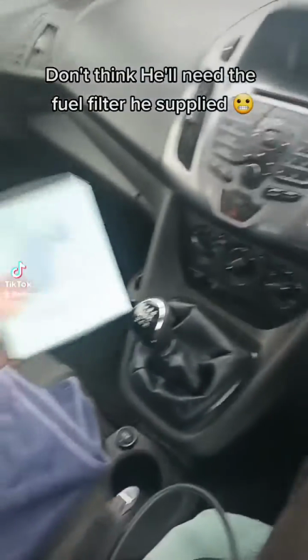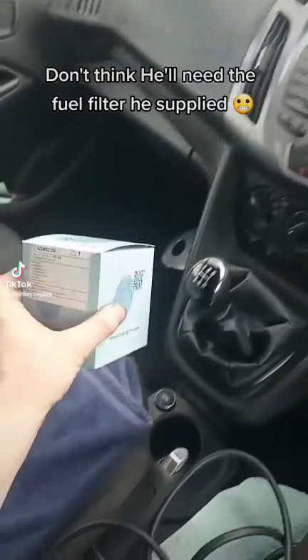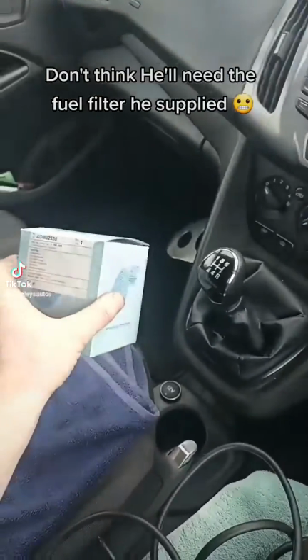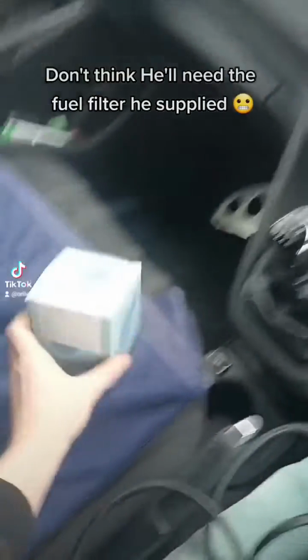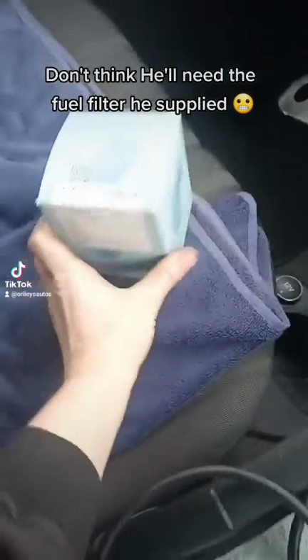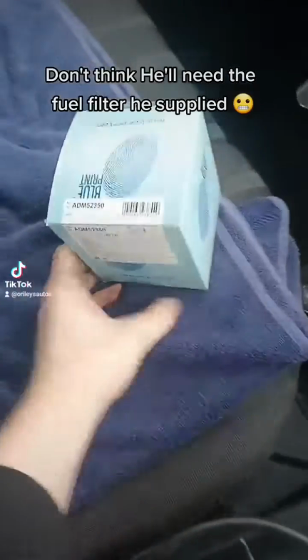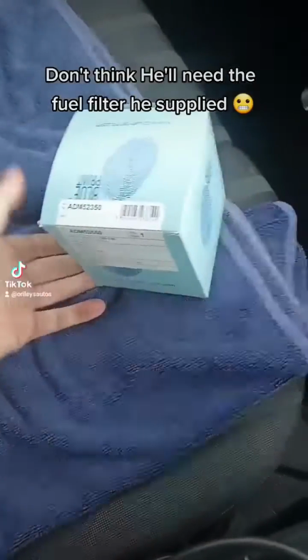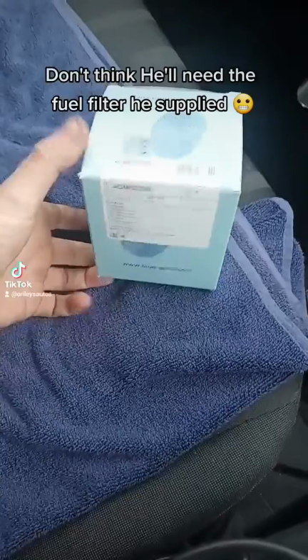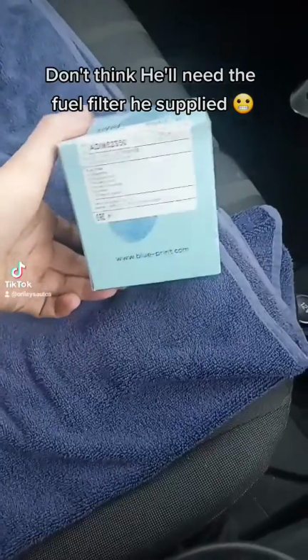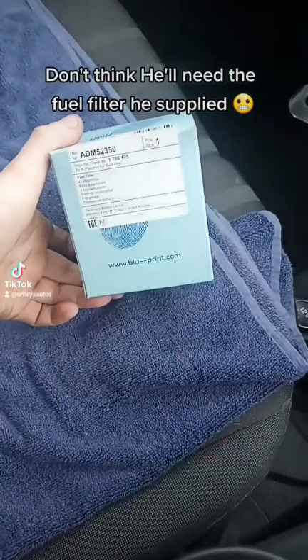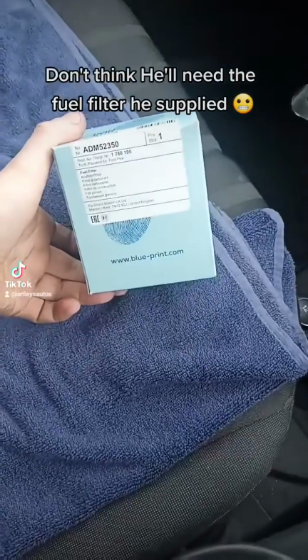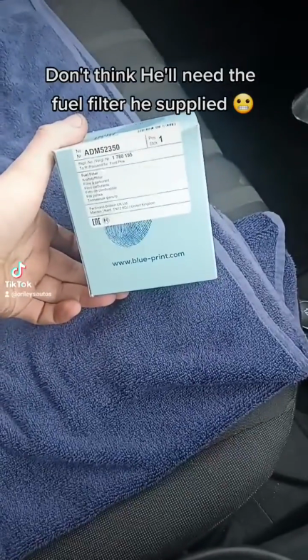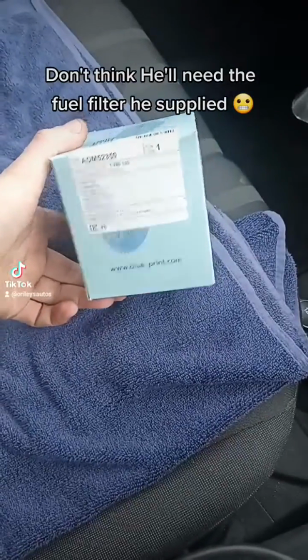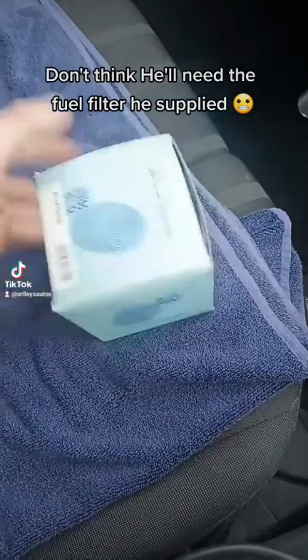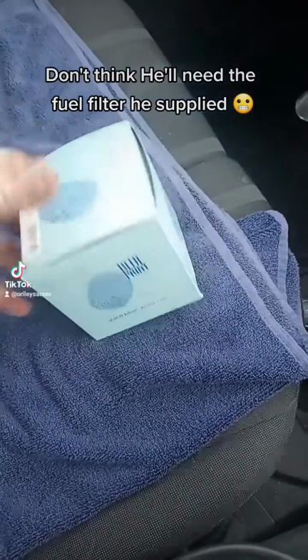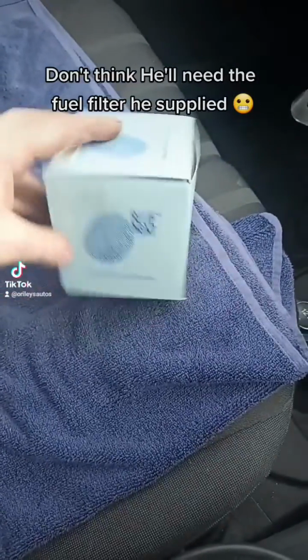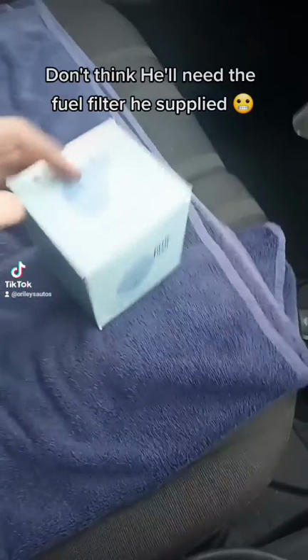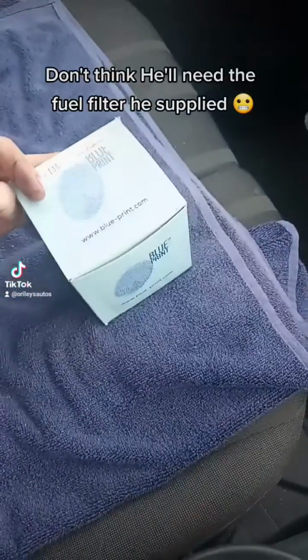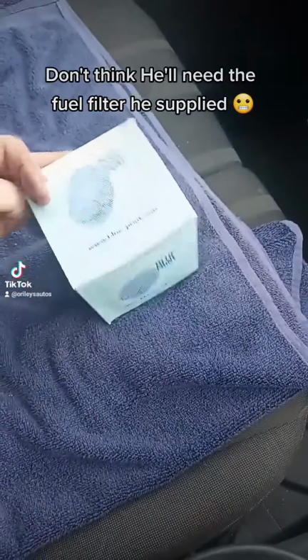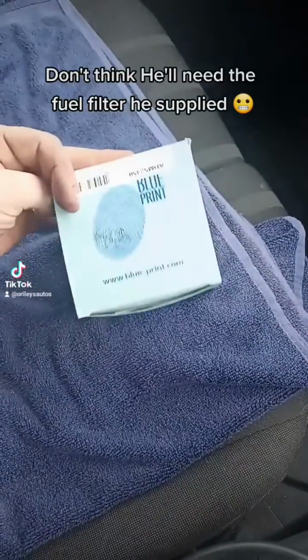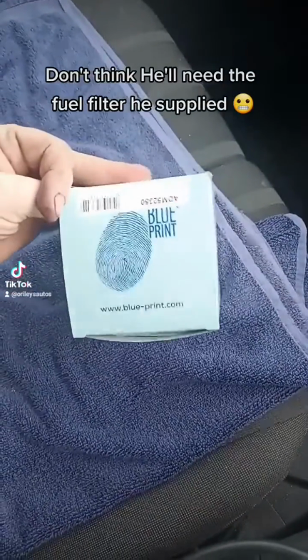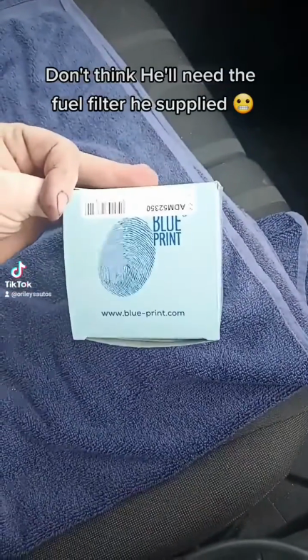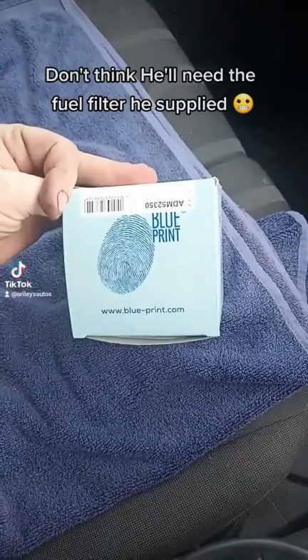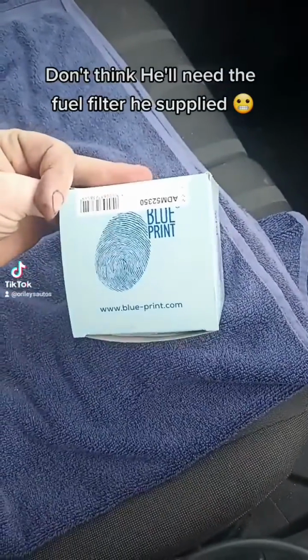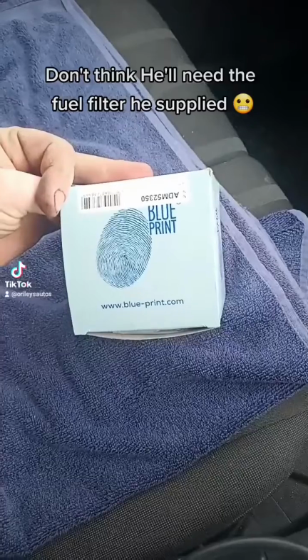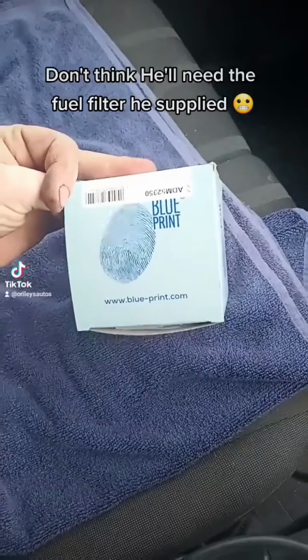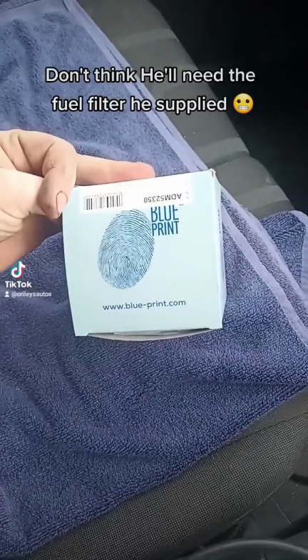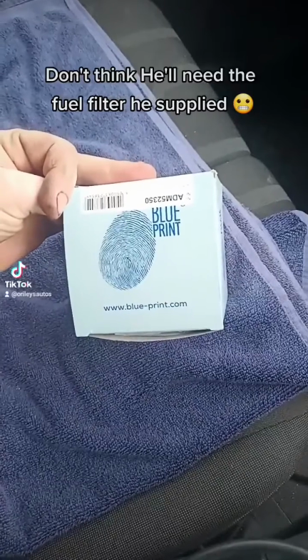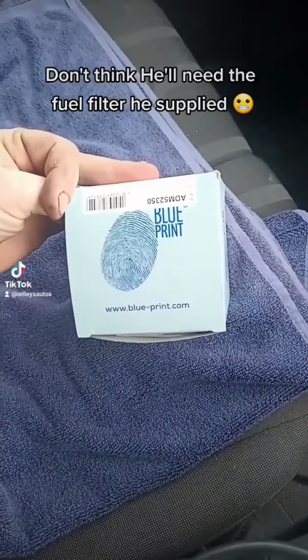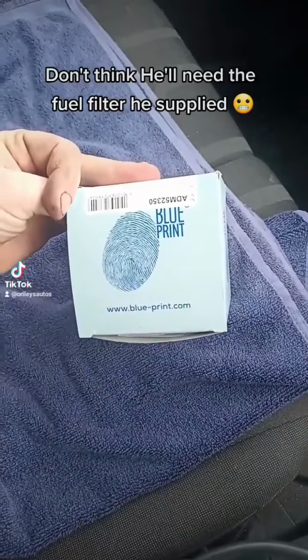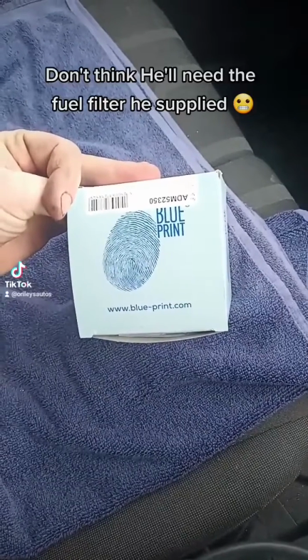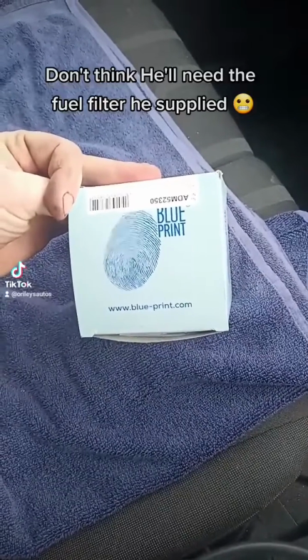The customer has left this here on the seat for me. He wants the fuel filter changed — he said he's got no fuel pressure and it's been diagnosed by someone, but I'm not going to take that as gospel.